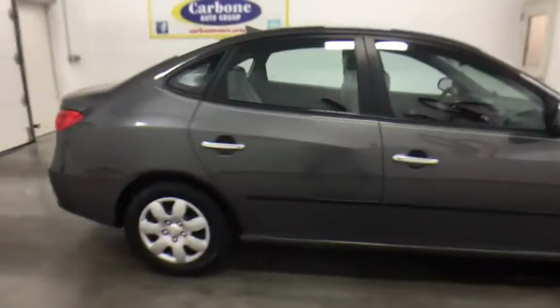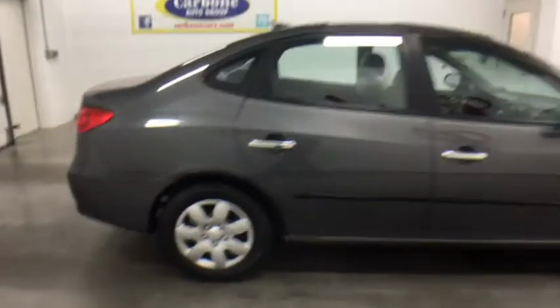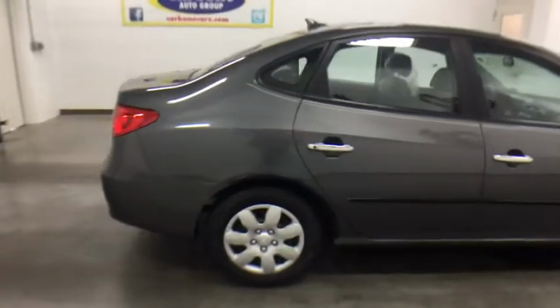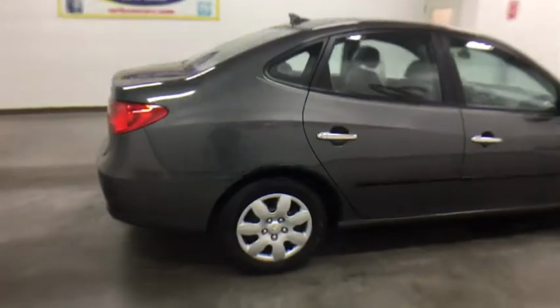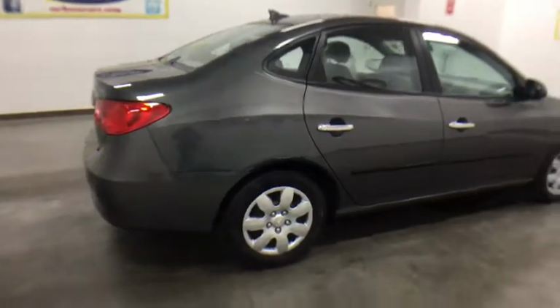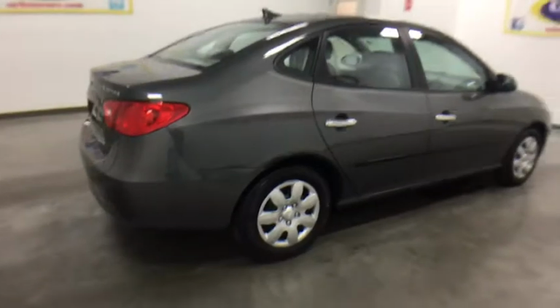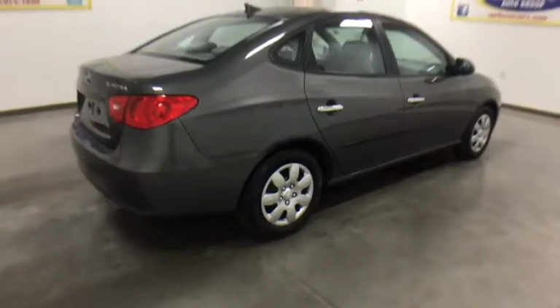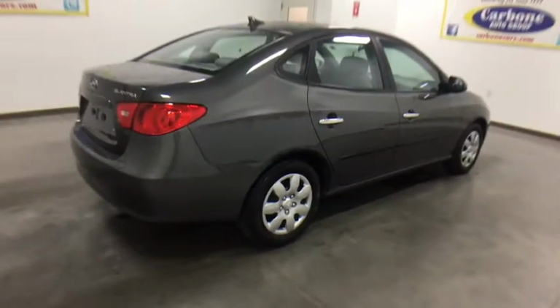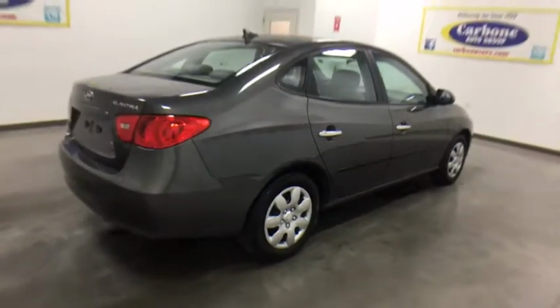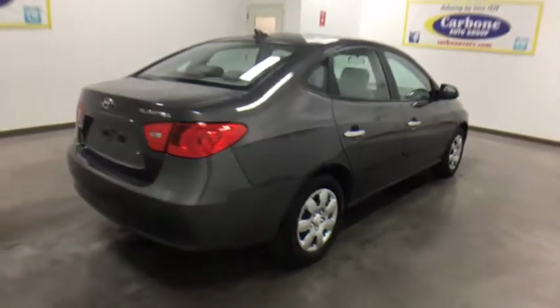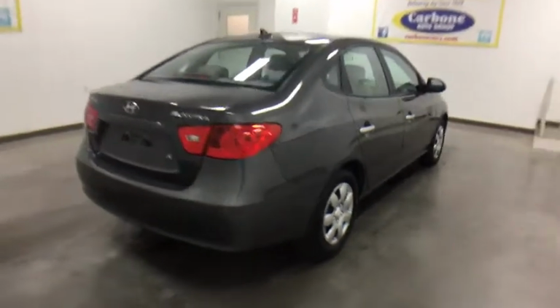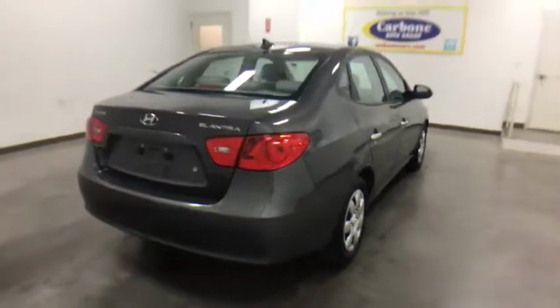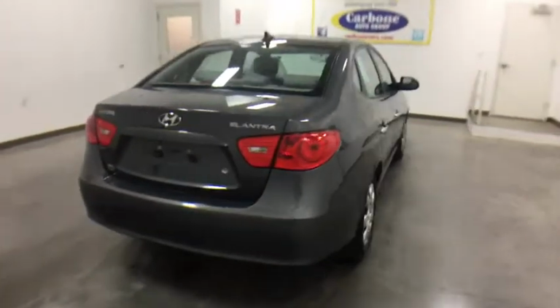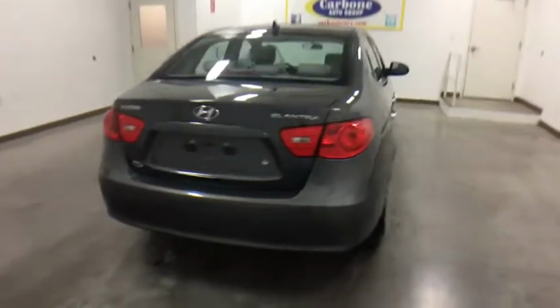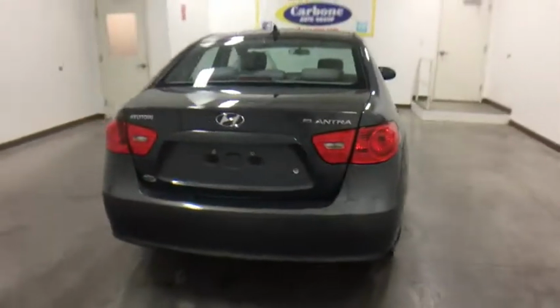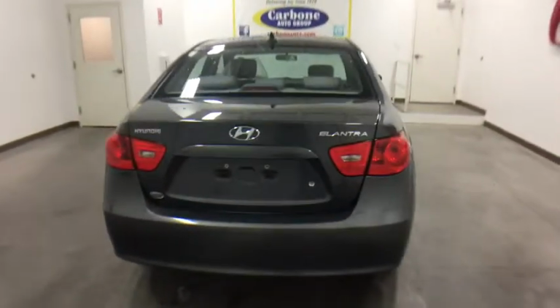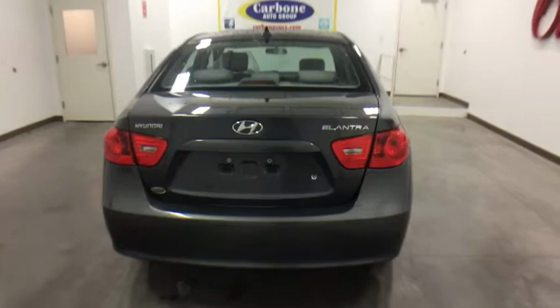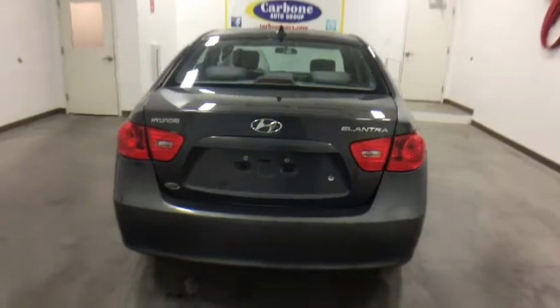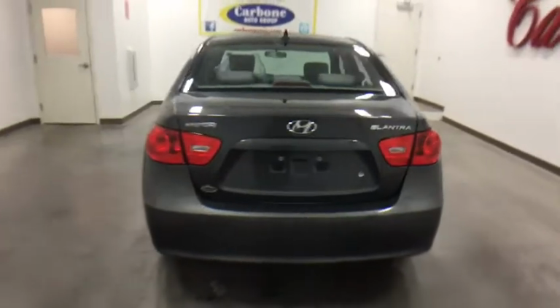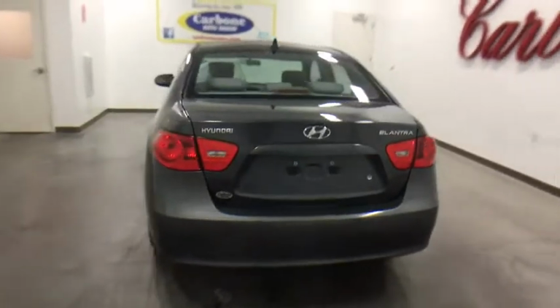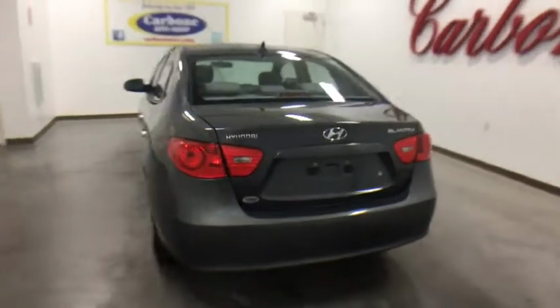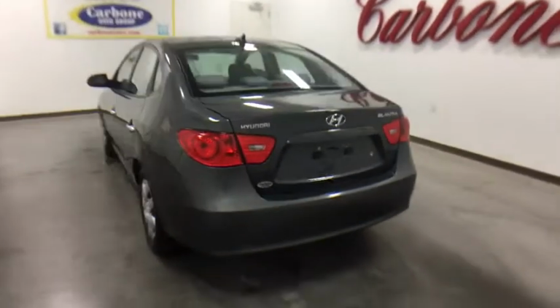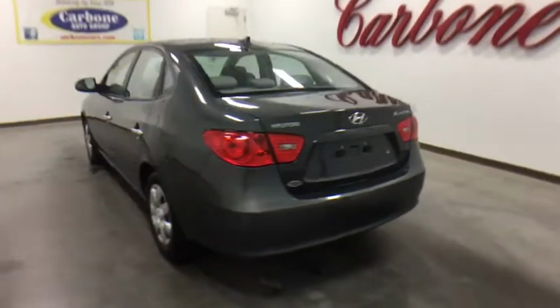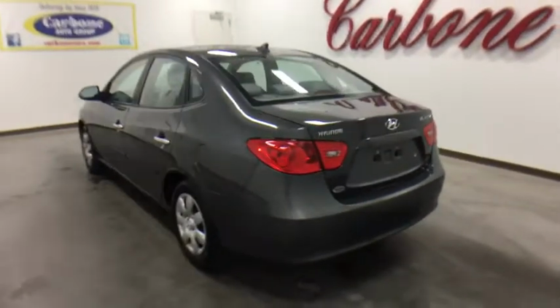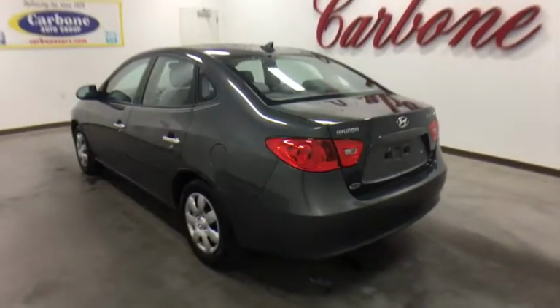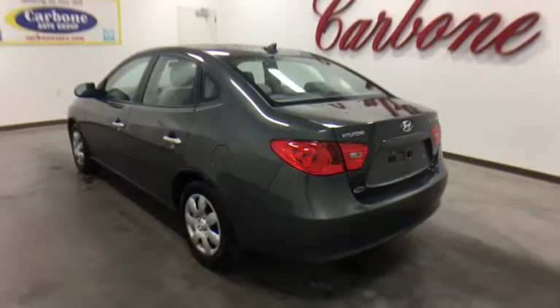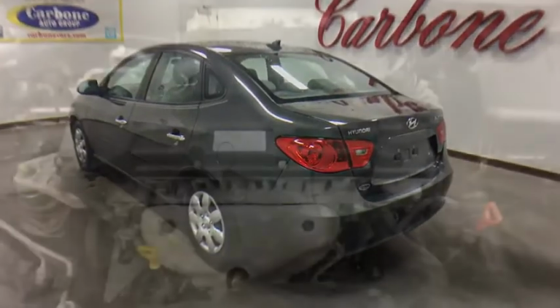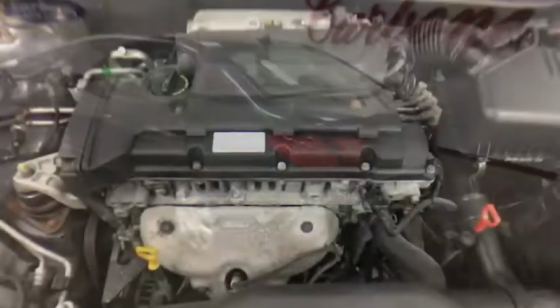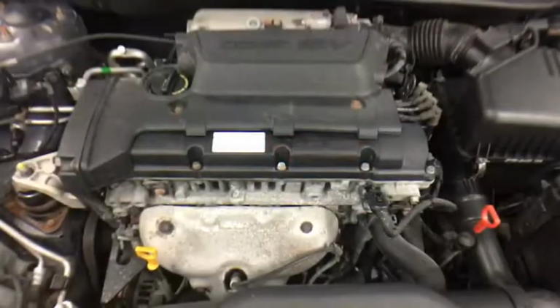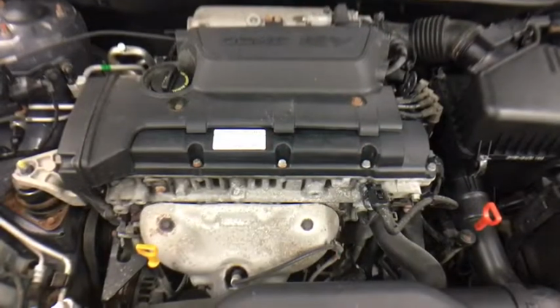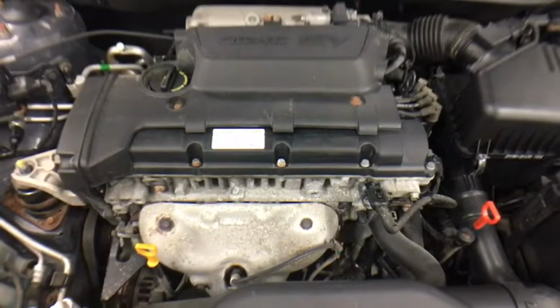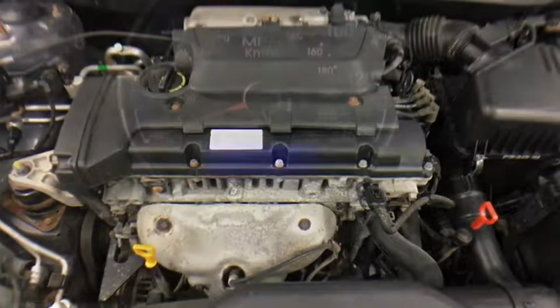This vehicle has less than 90,000 miles. Here are some of this vehicle's great options: anti-lock braking system, keyless entry, adjustable steering wheel, power steering, four-wheel disc brakes, rear defrost, front wheel drive, bucket seats.